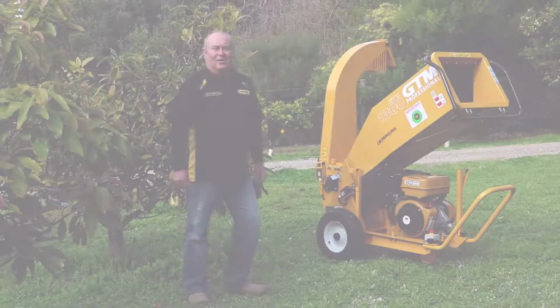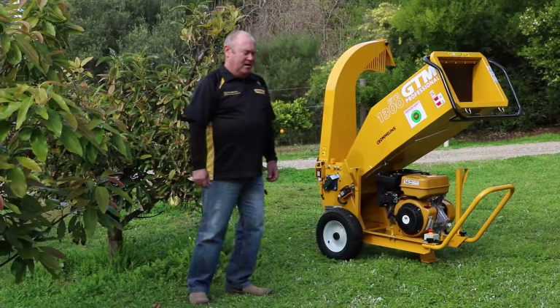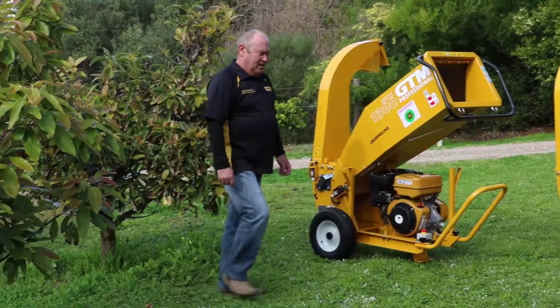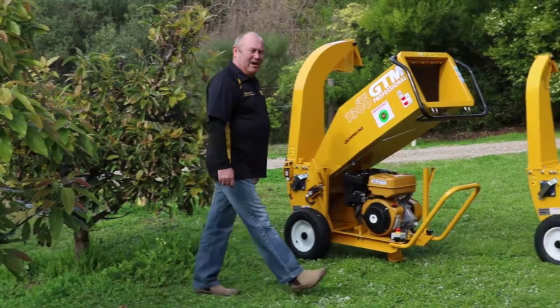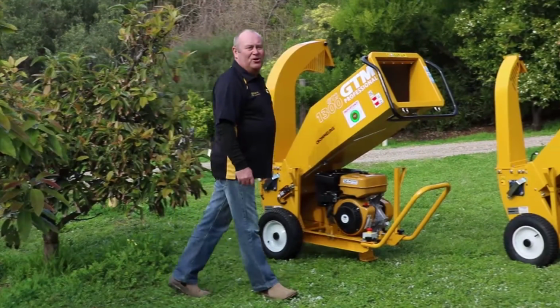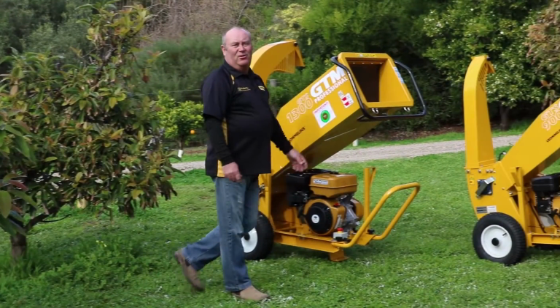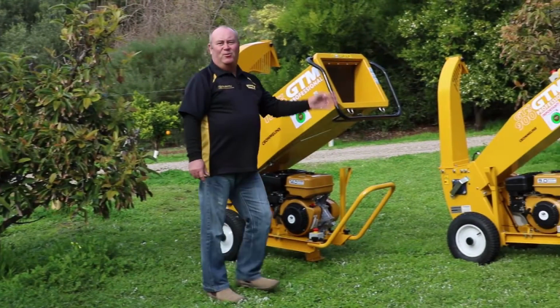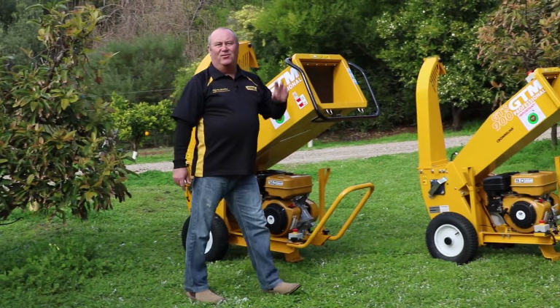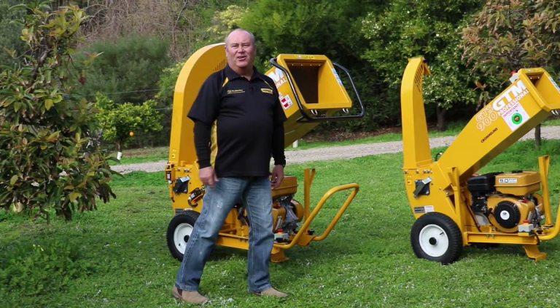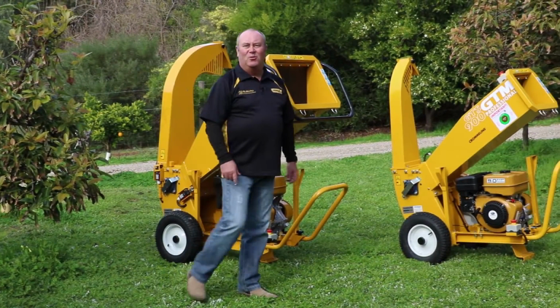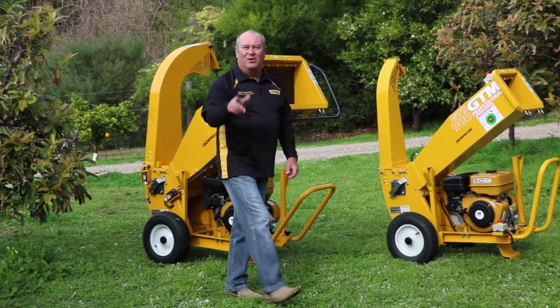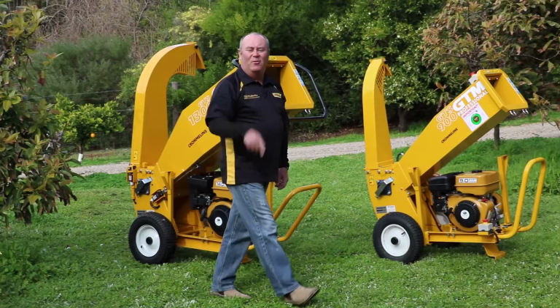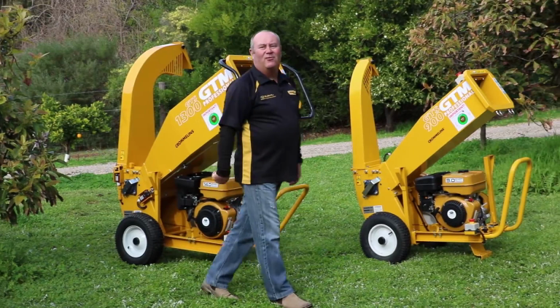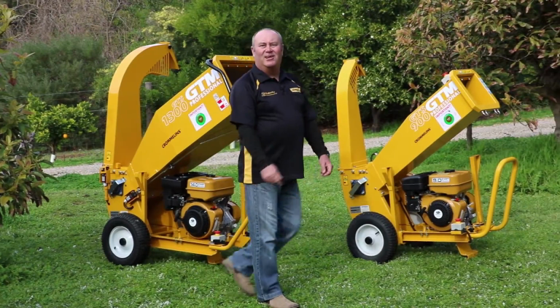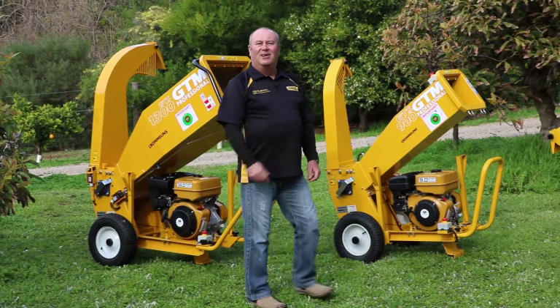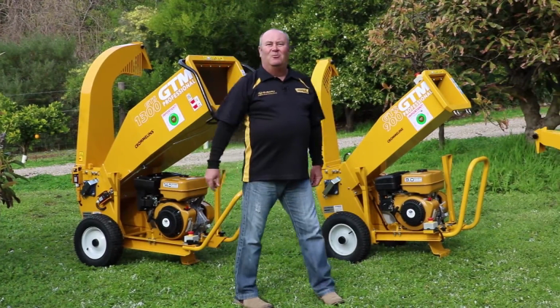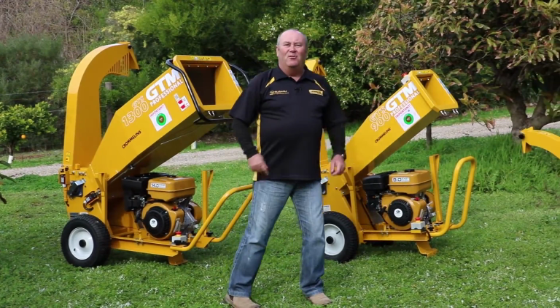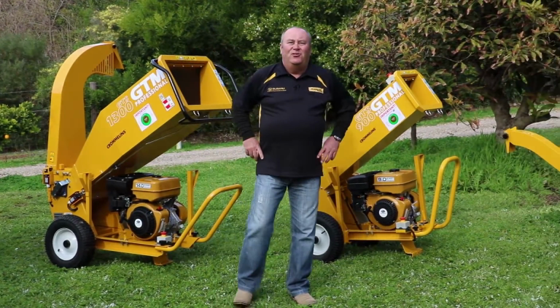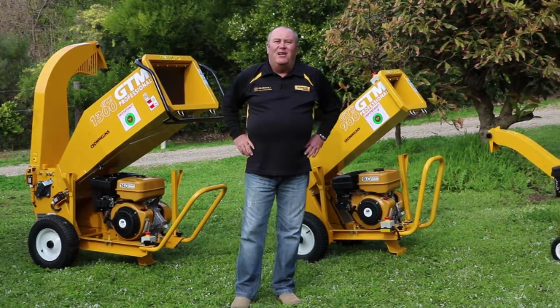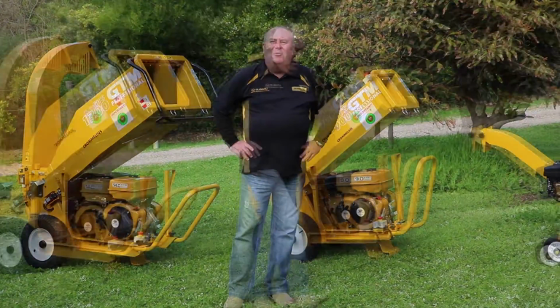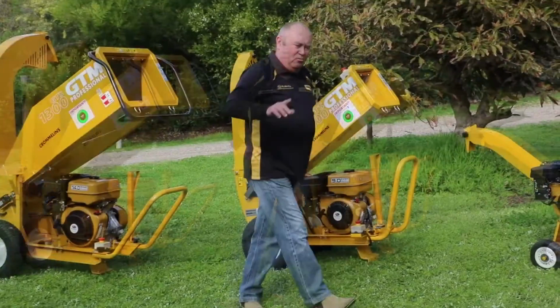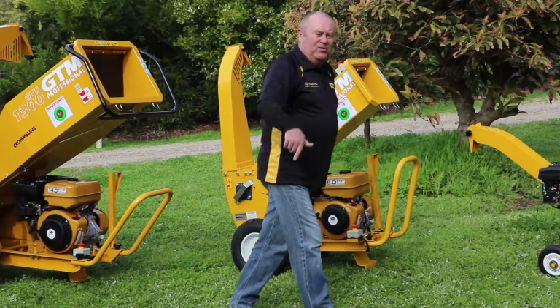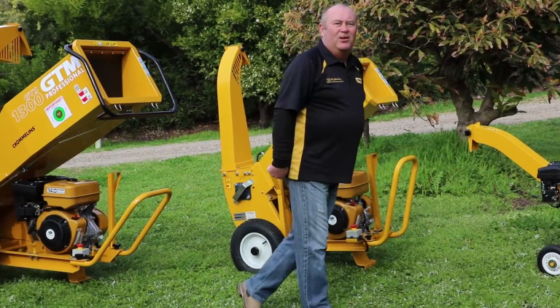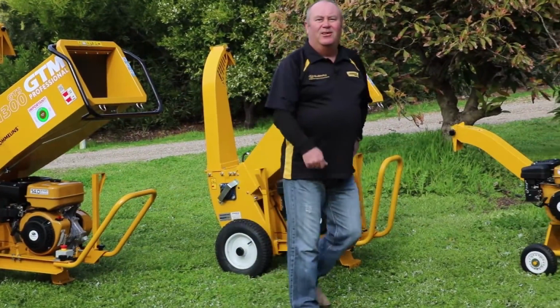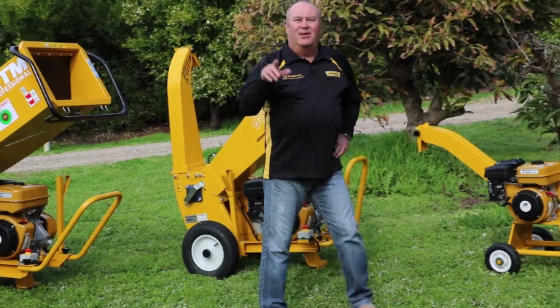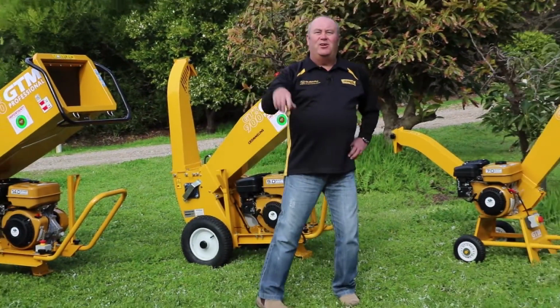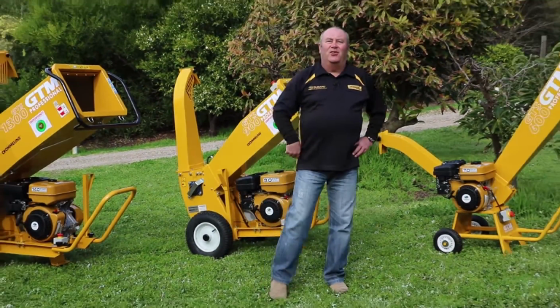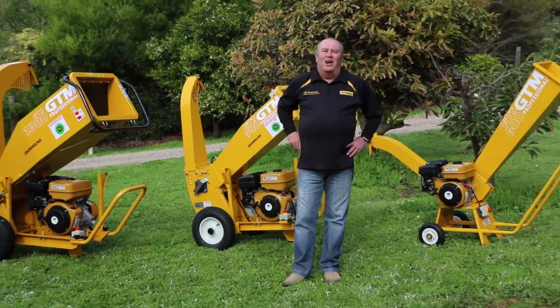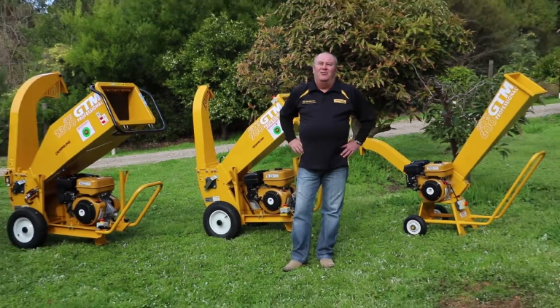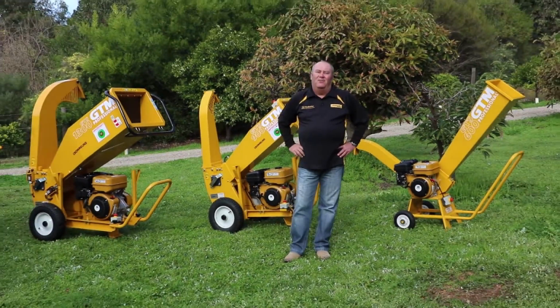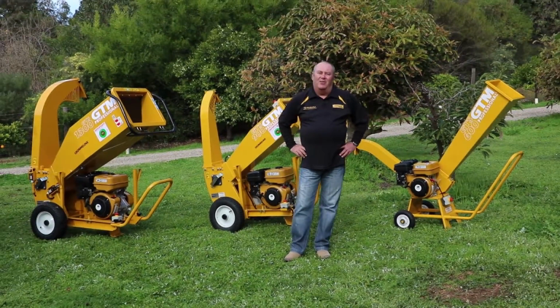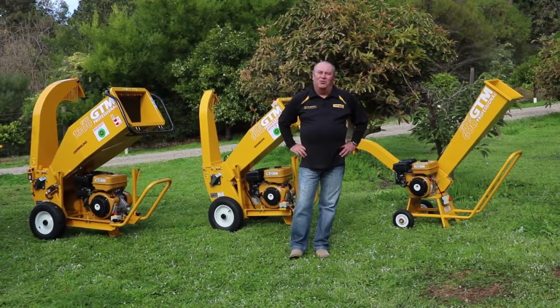Hi, today I'm going to show you three machines that are going to help you be environmentally friendly by reducing landfill, recycling it and reusing it on your garden for garden mulch.